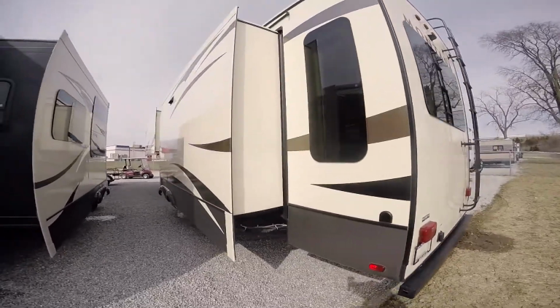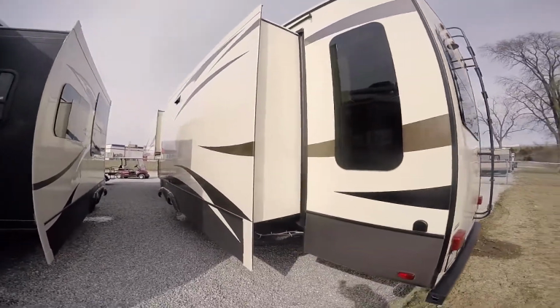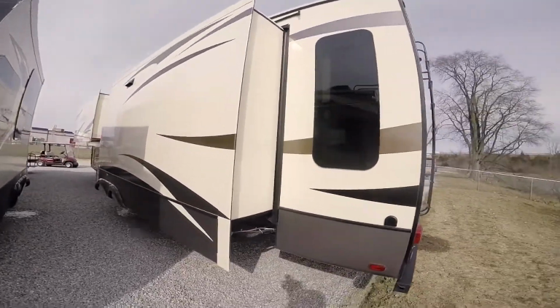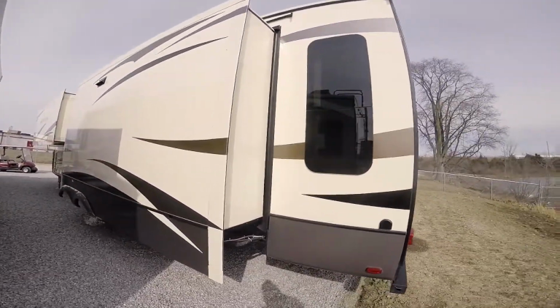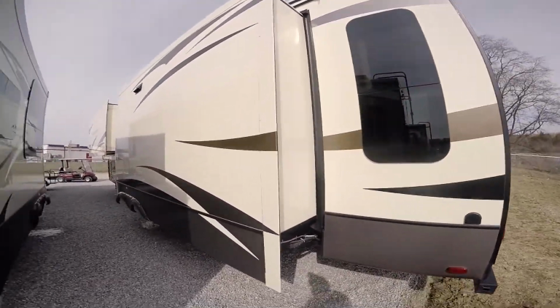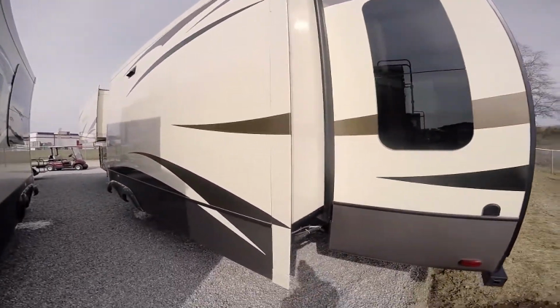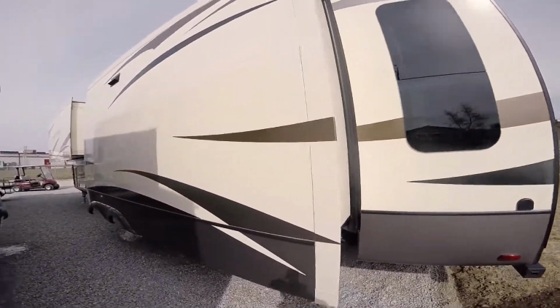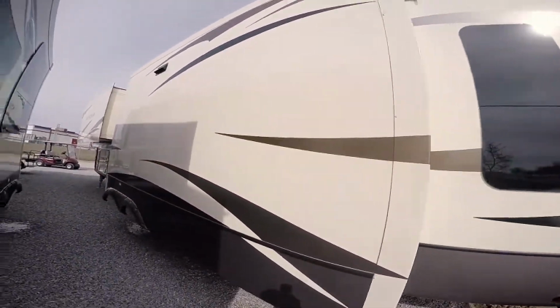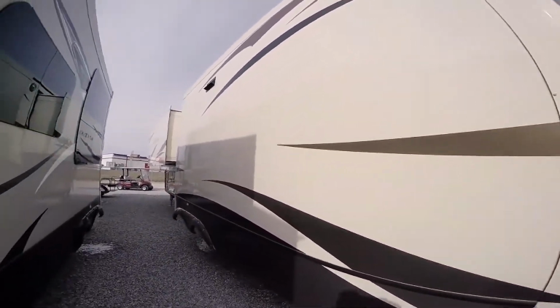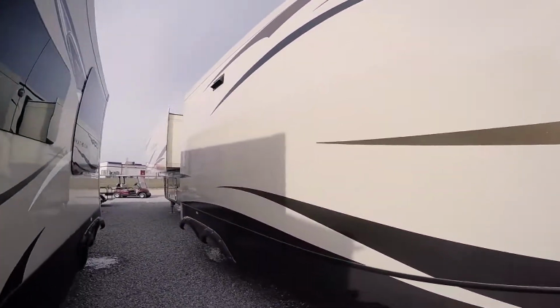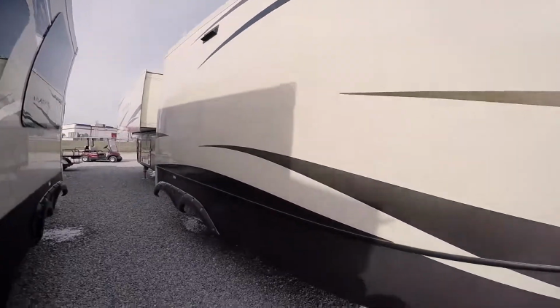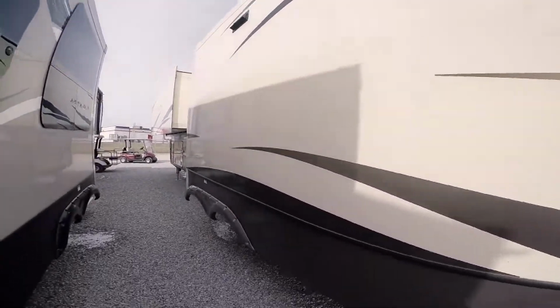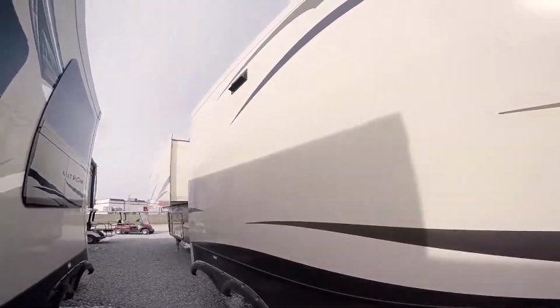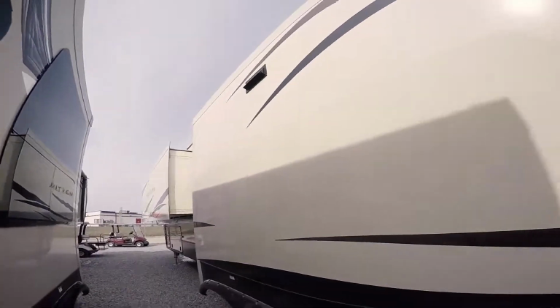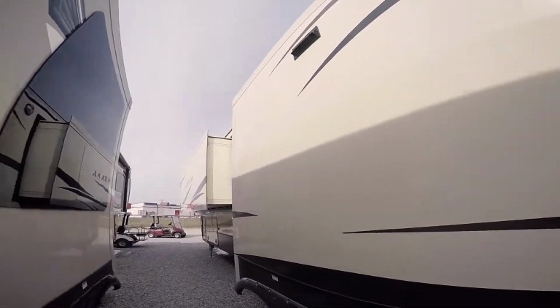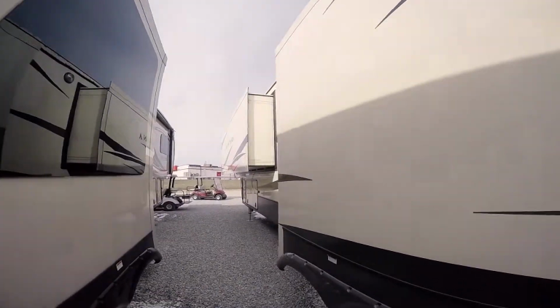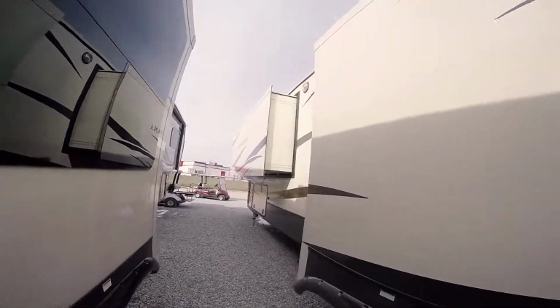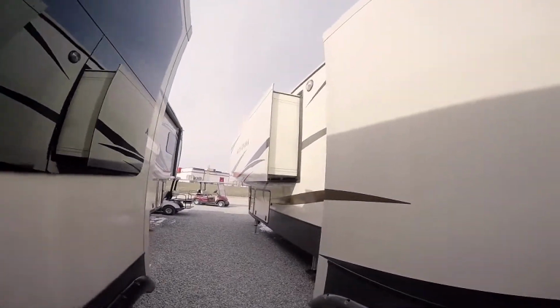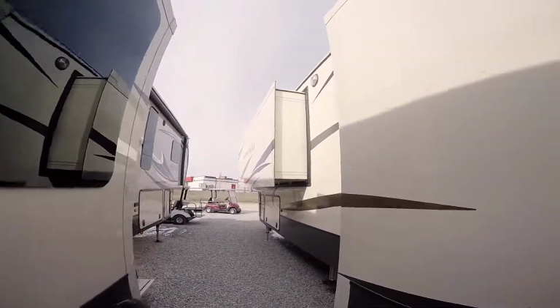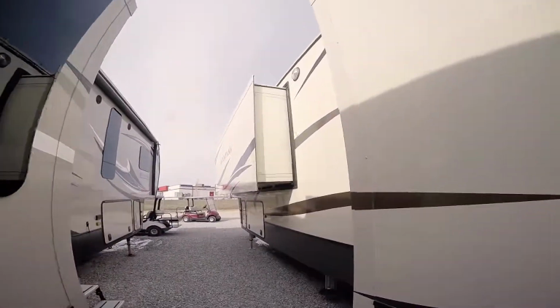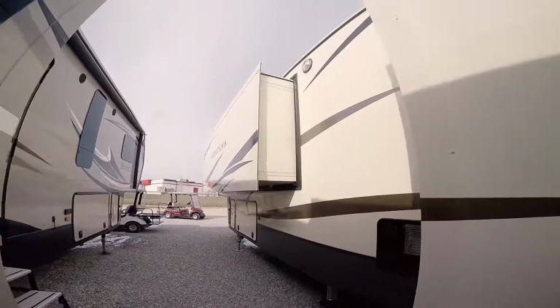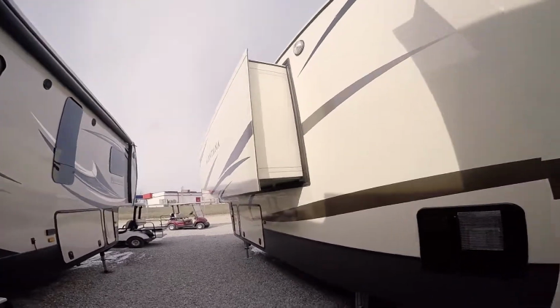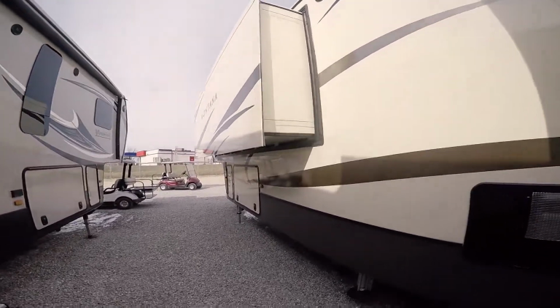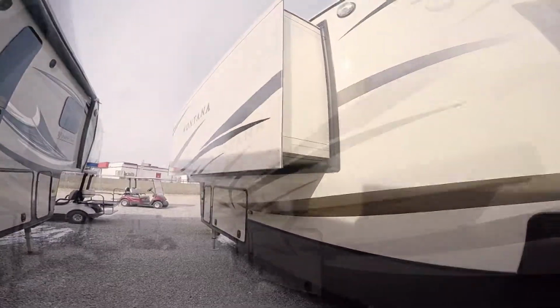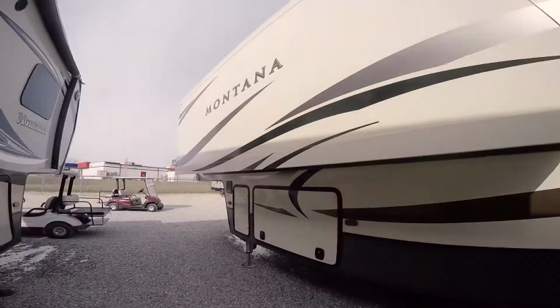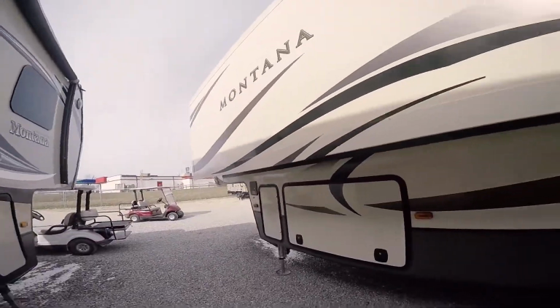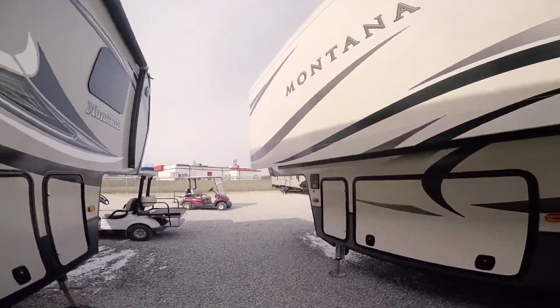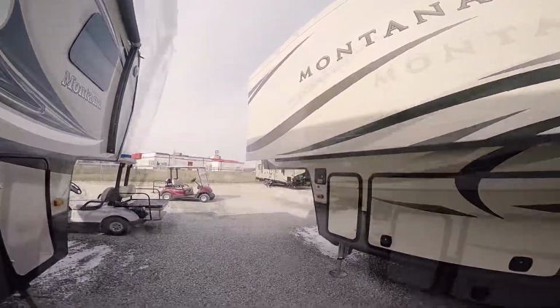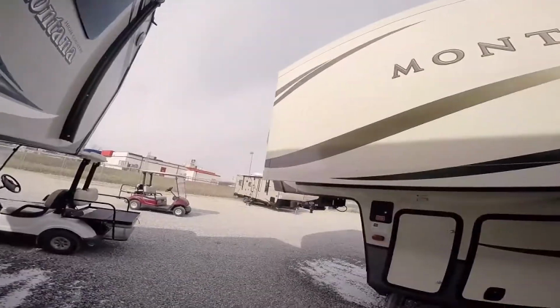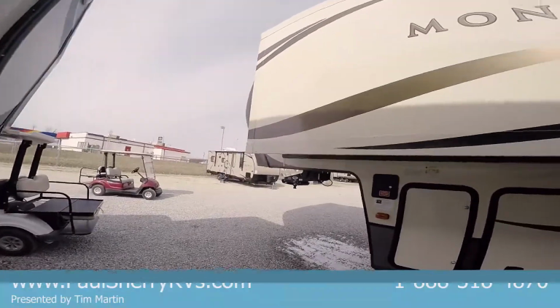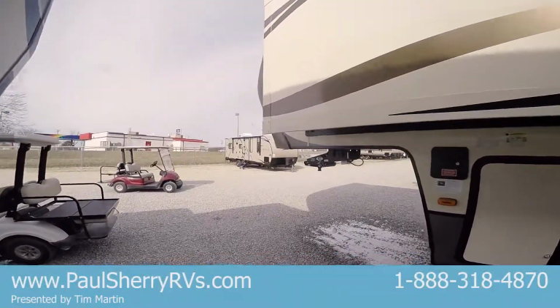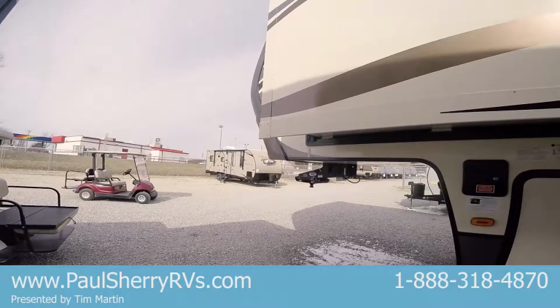As you can see, three slide outs, and they're all huge slide outs — especially this bedroom slide out. Look at that, that thing goes on forever, folks. Wait until you see the inside. This is a beautiful floor plan.